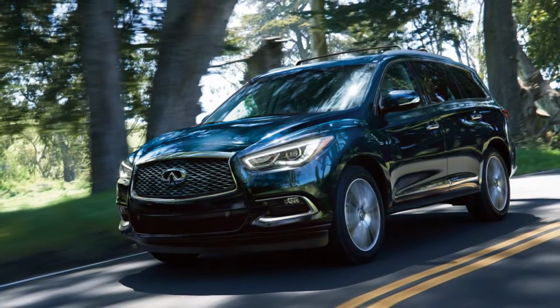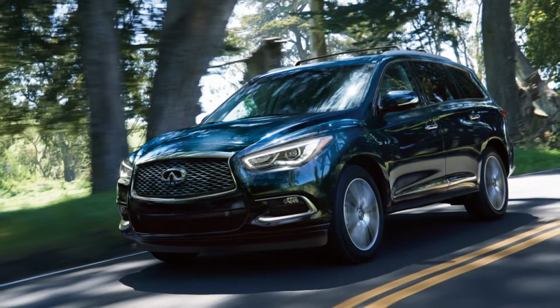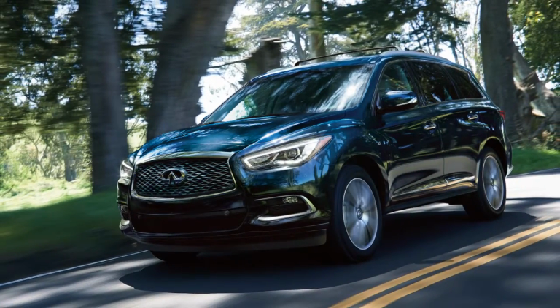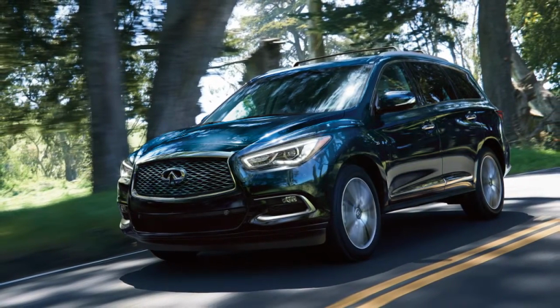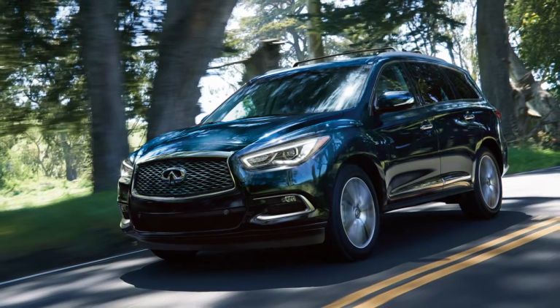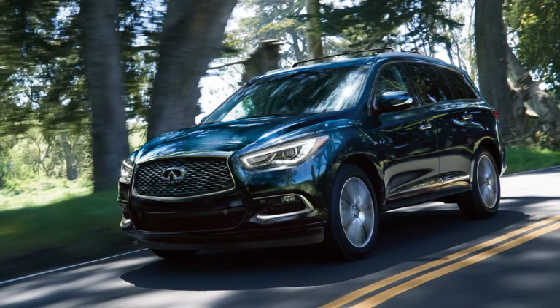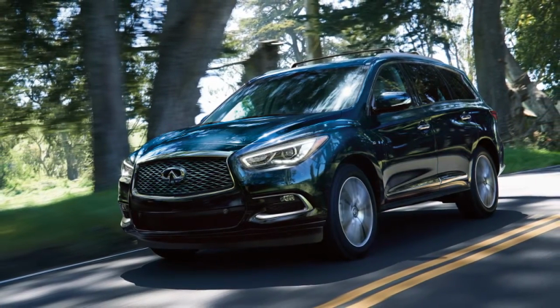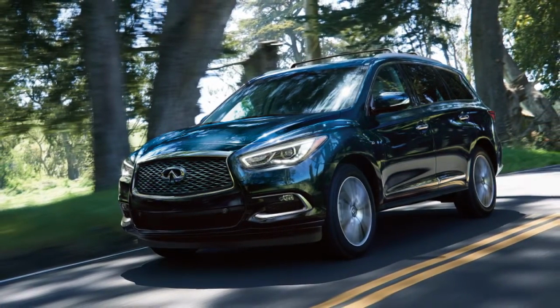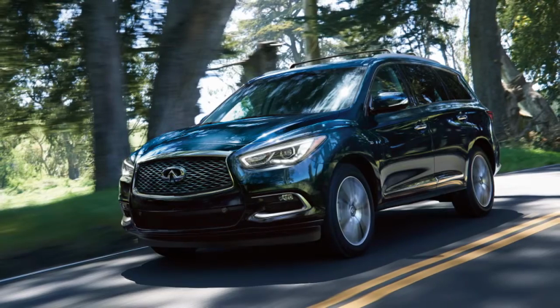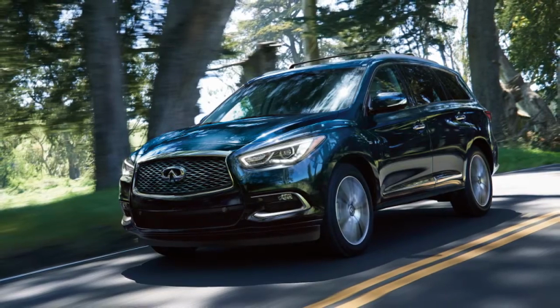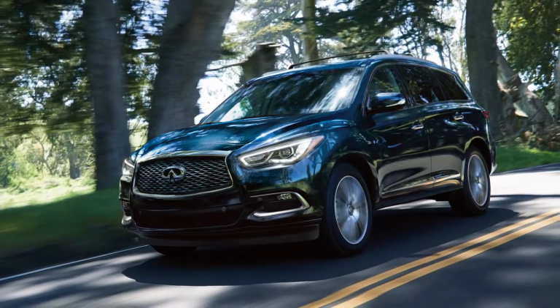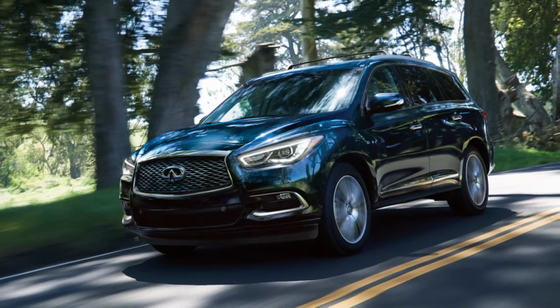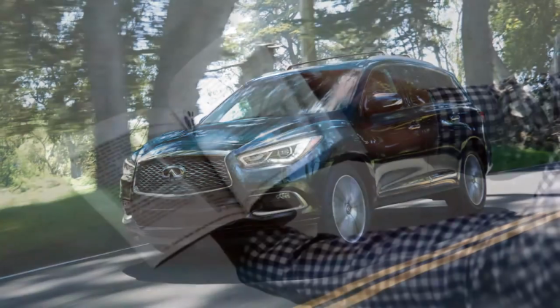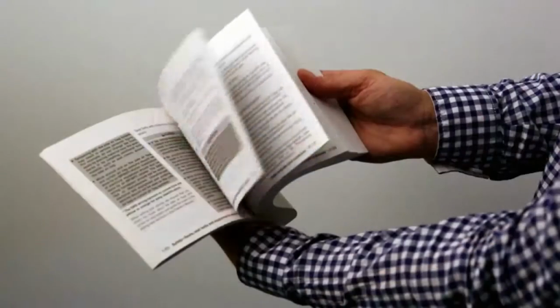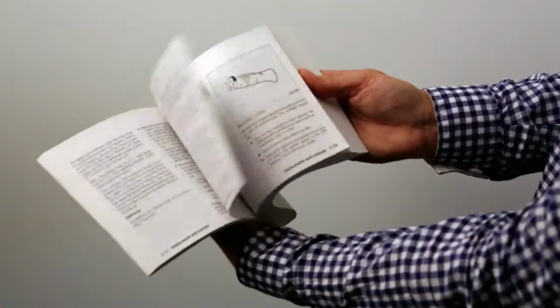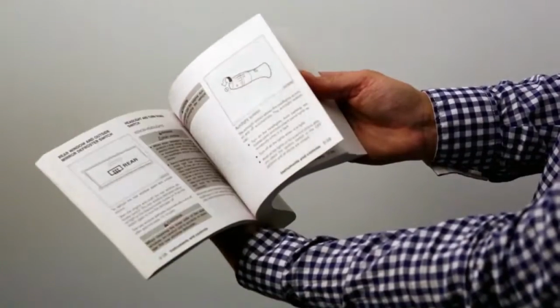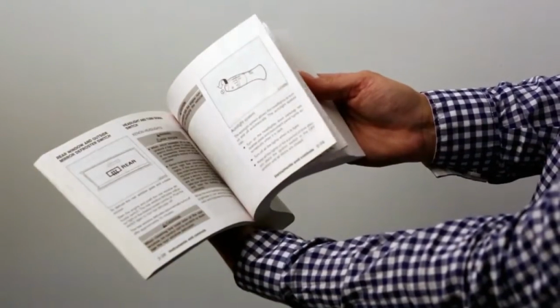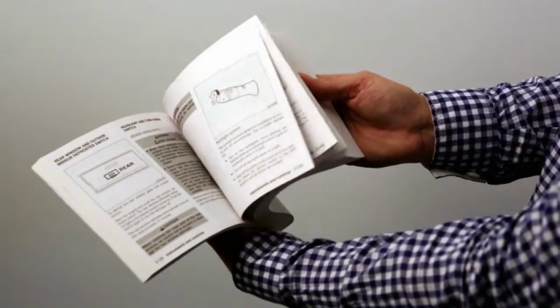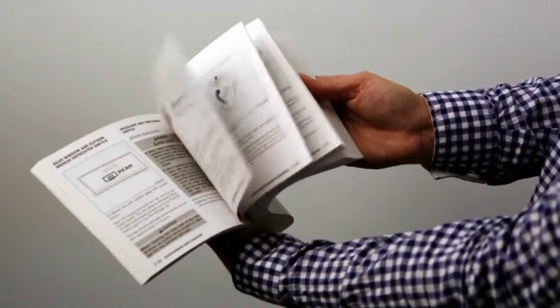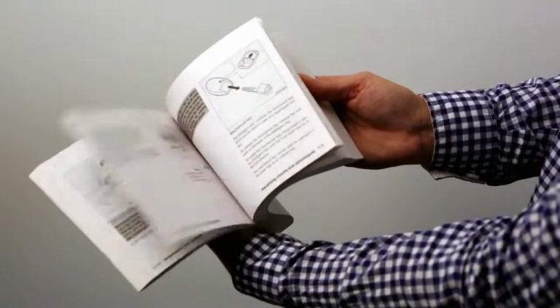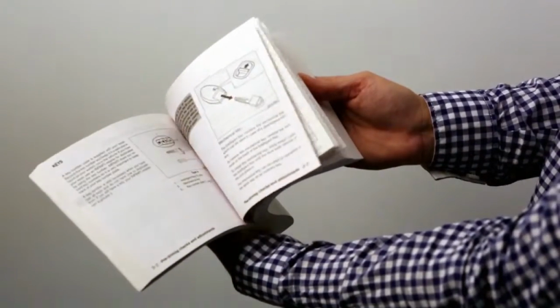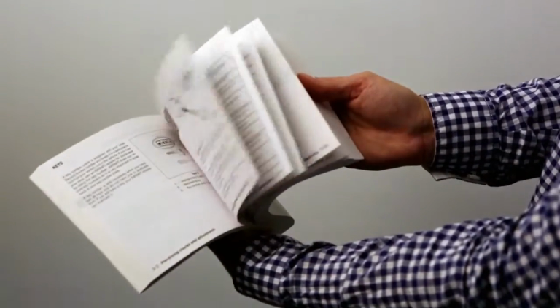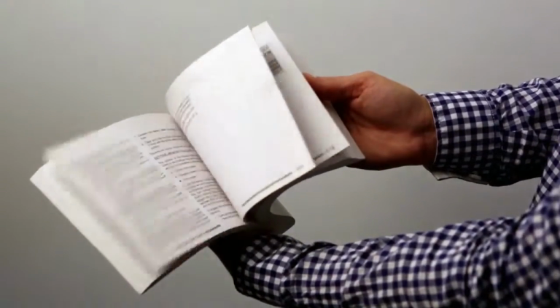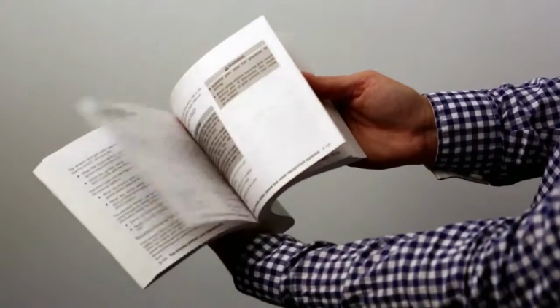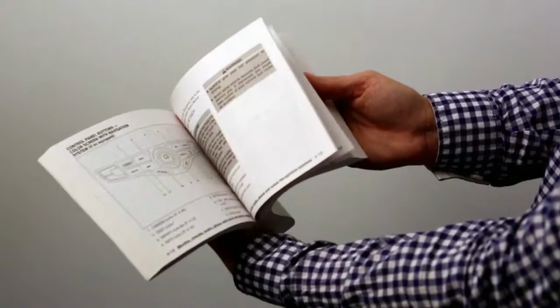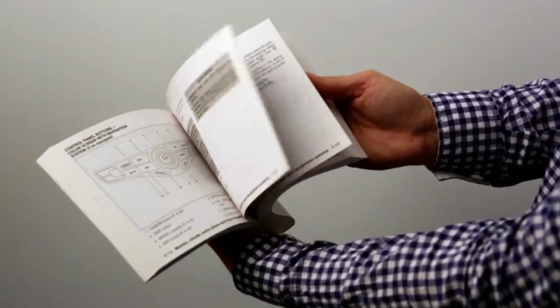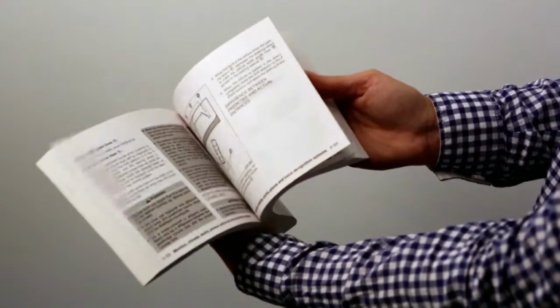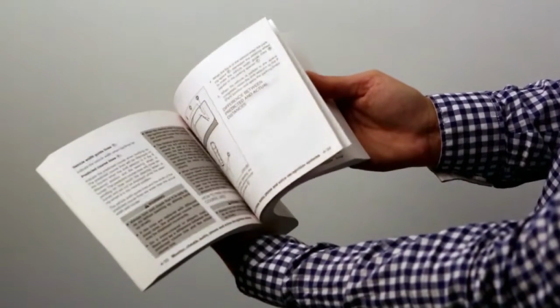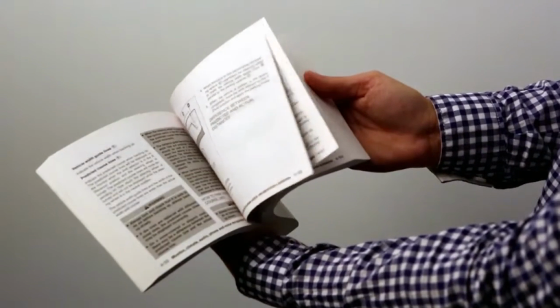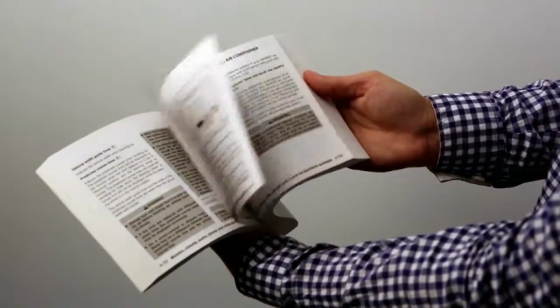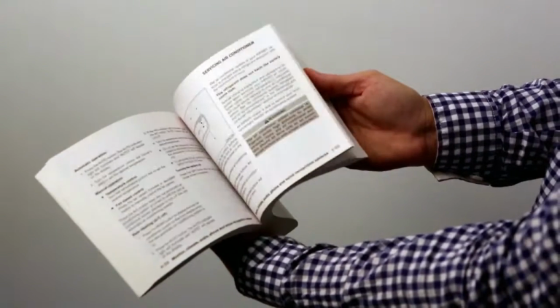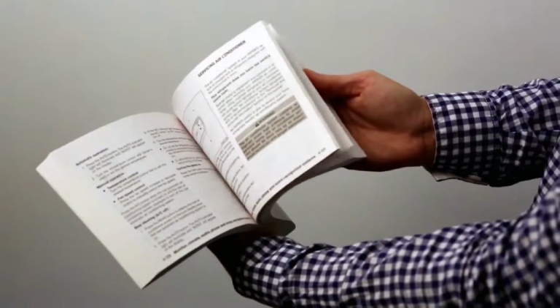If the power window automatic function does not operate properly after performing the procedure, it is recommended you visit an Infiniti retailer for service. Please see your owner's manual for important safety information, system limitations and additional operating information.